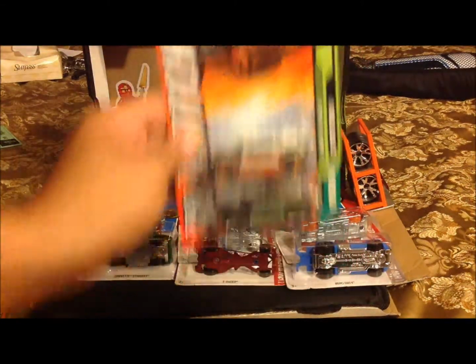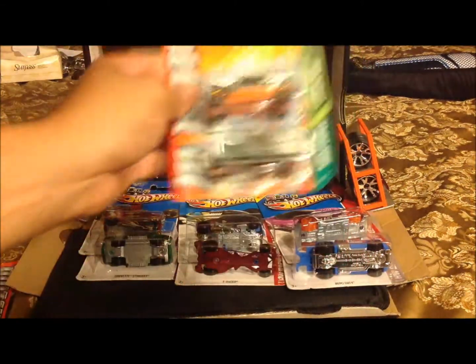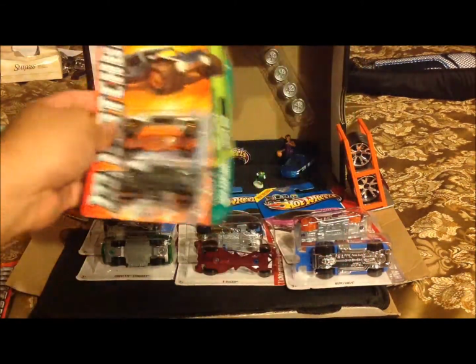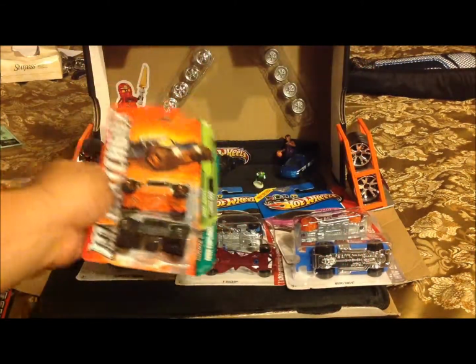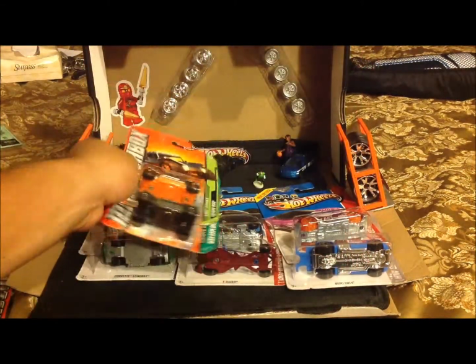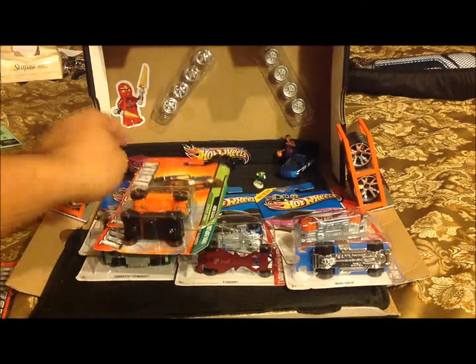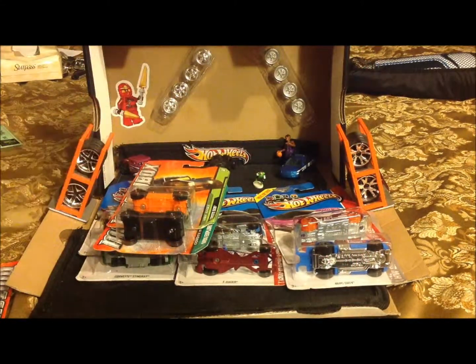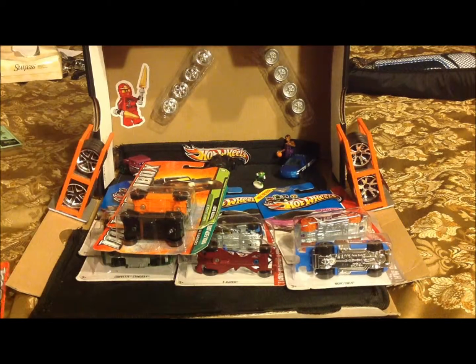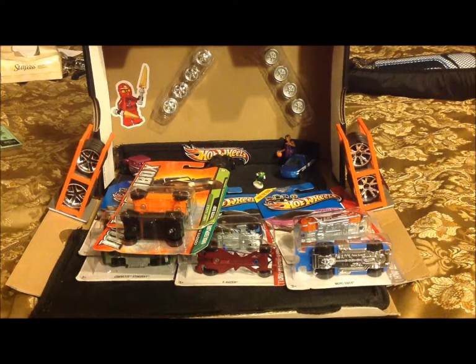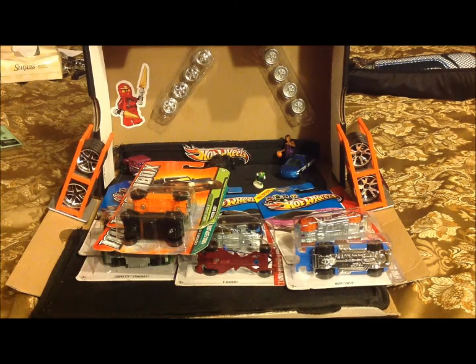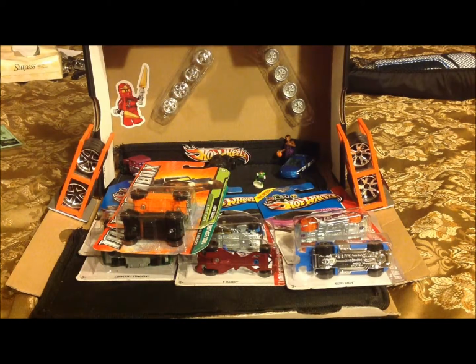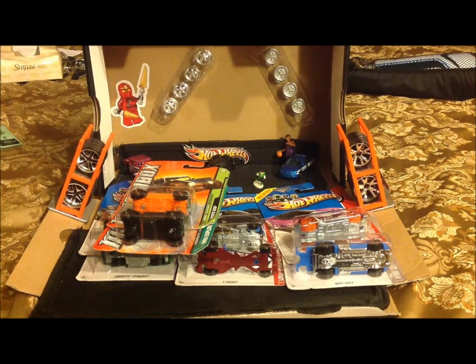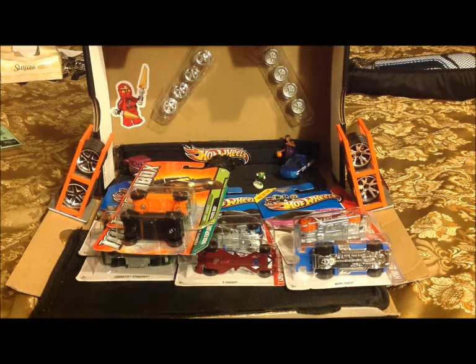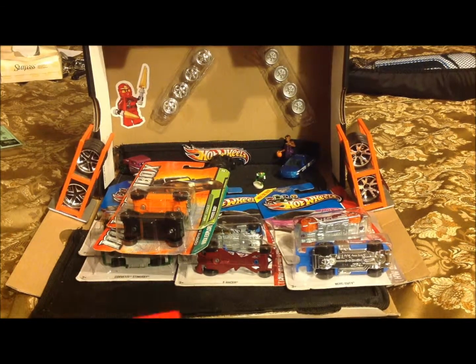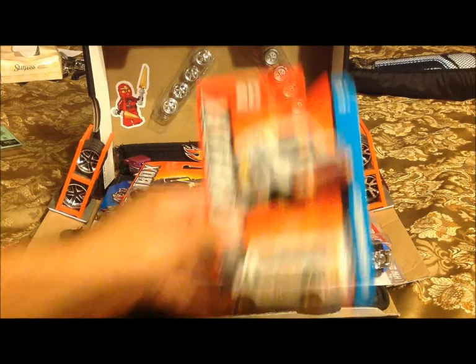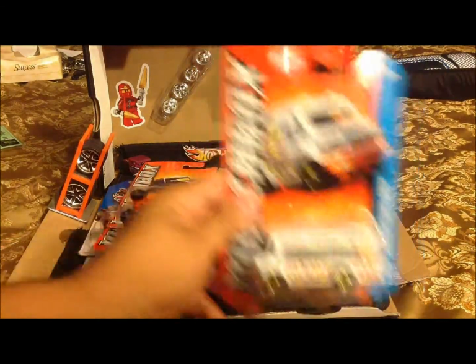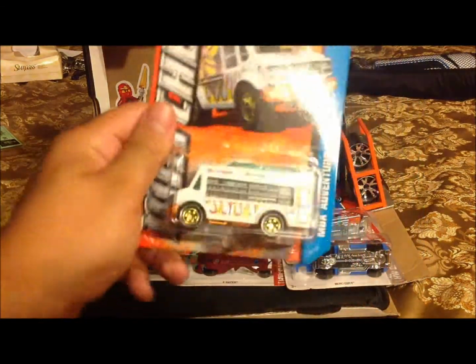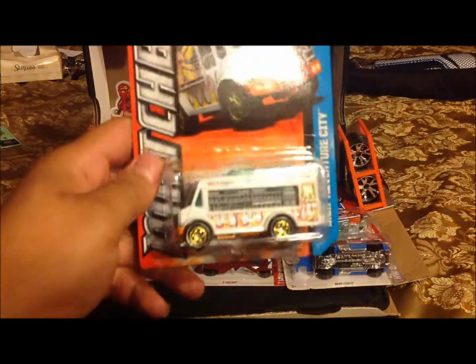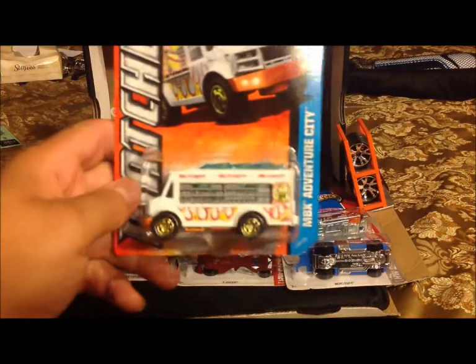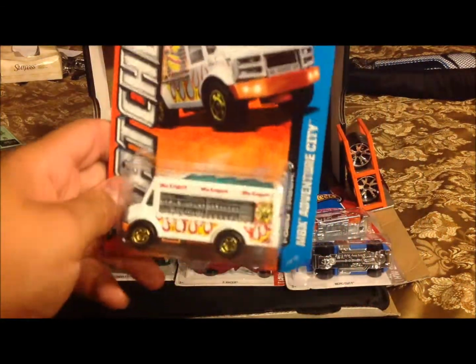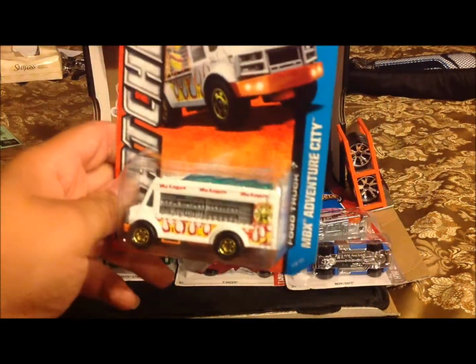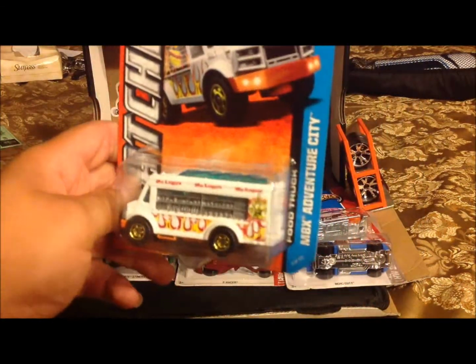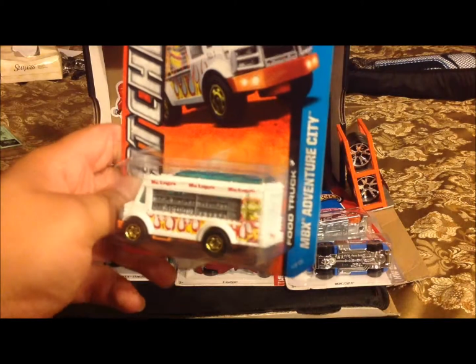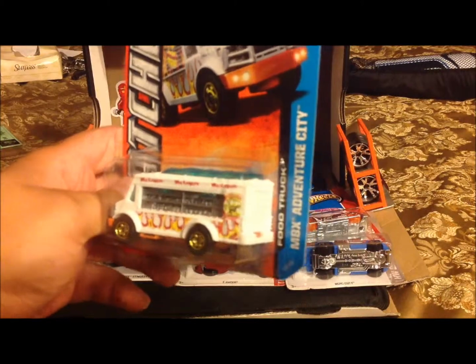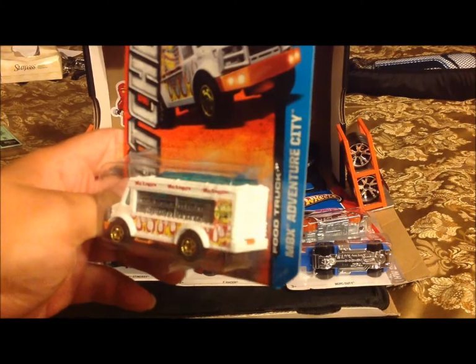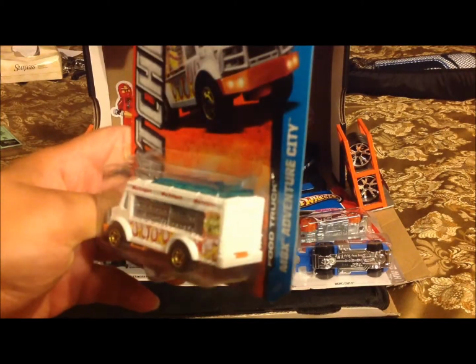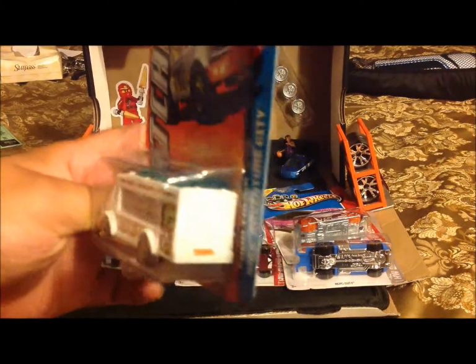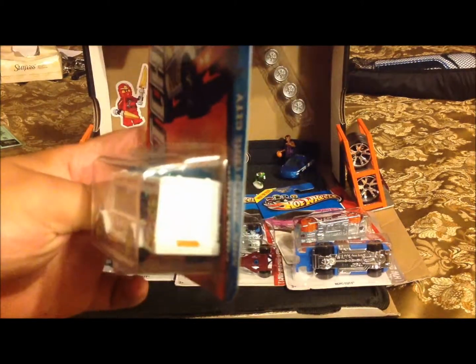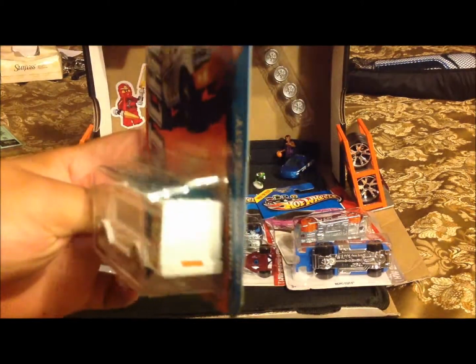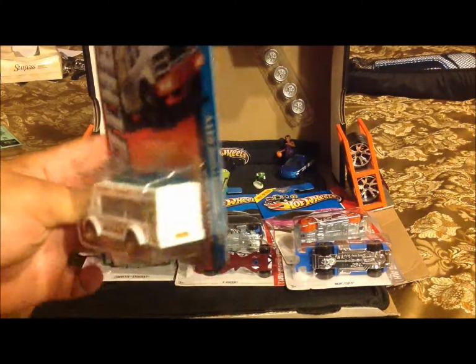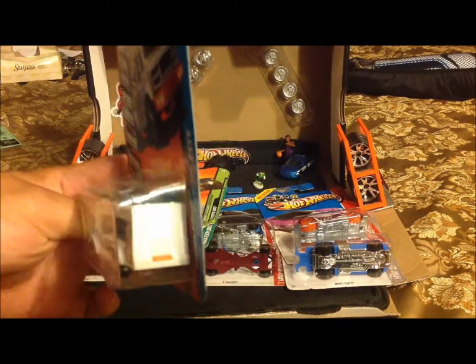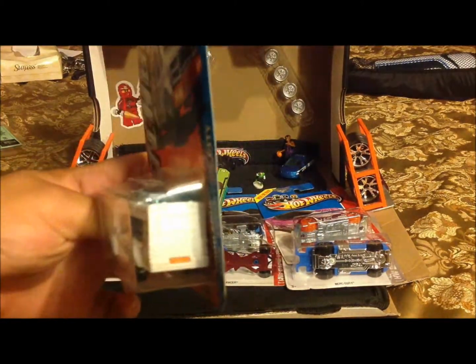And last but not least, I got myself a food truck — for whenever my Hot Wheels get hungry, they'll know where to go.